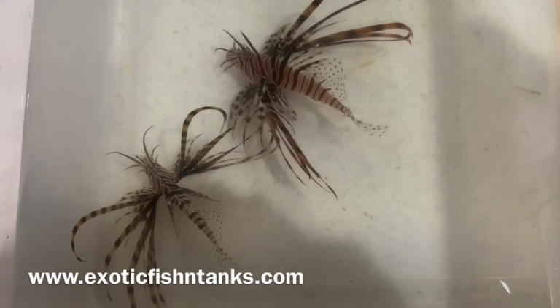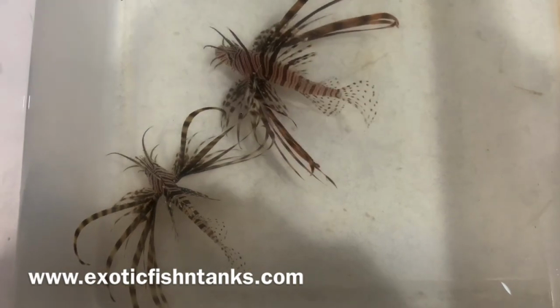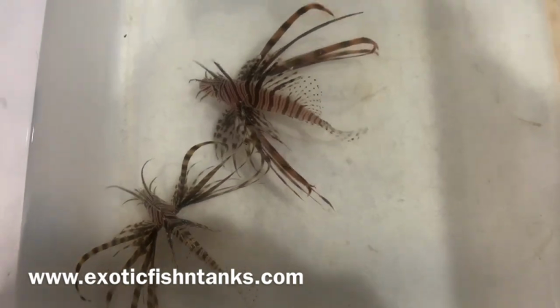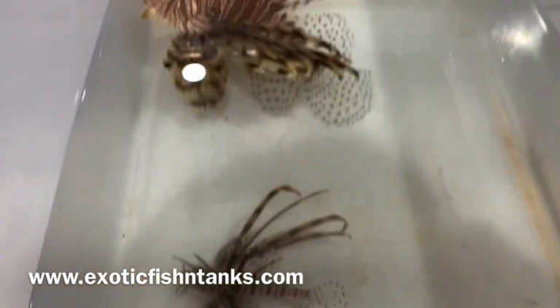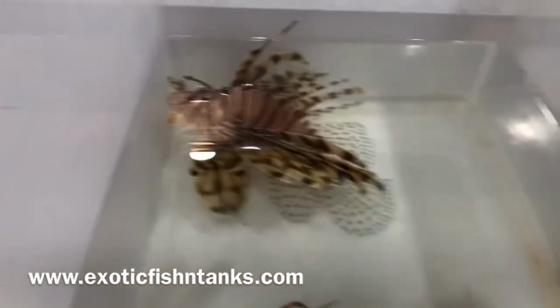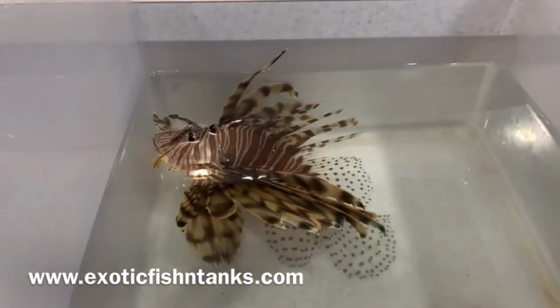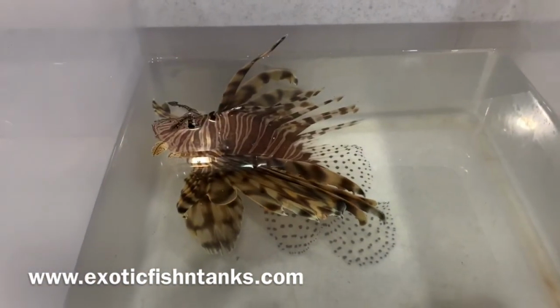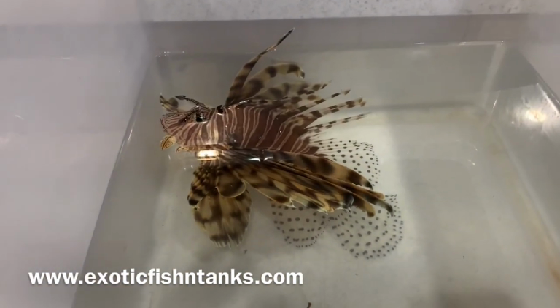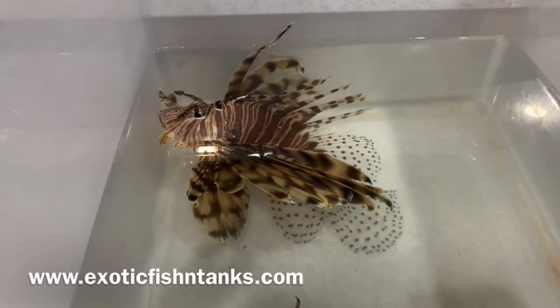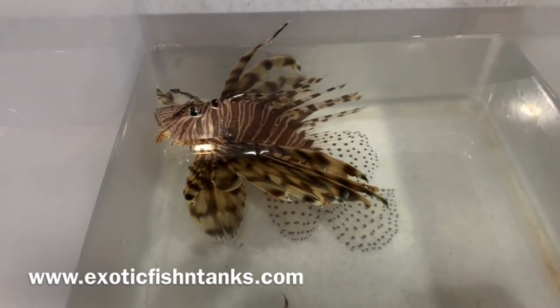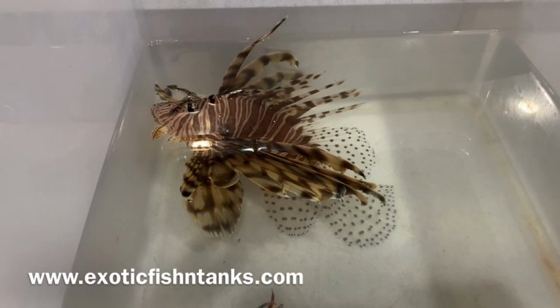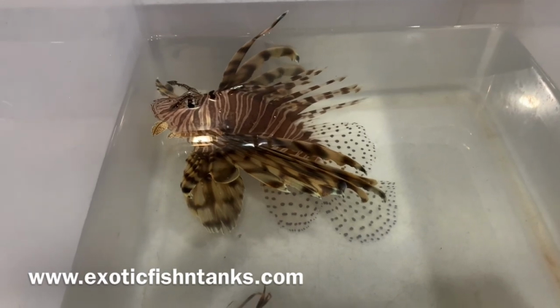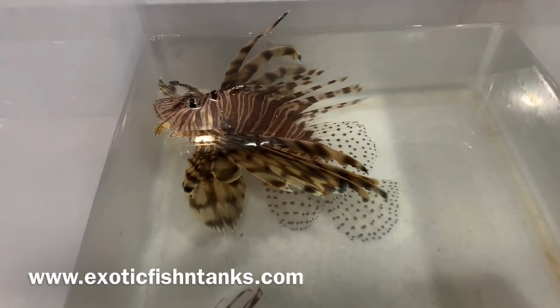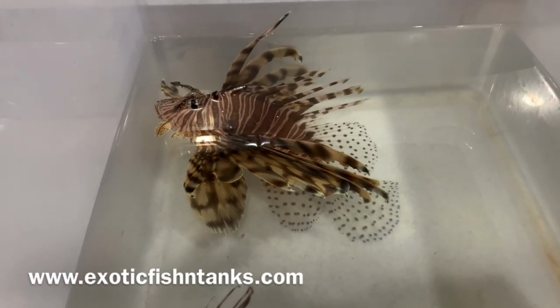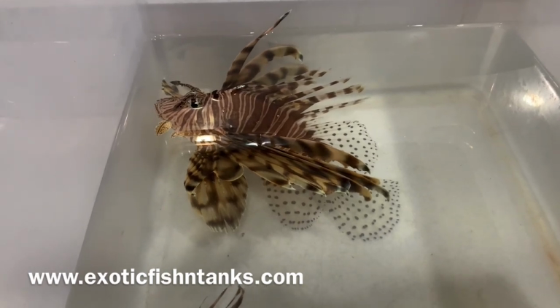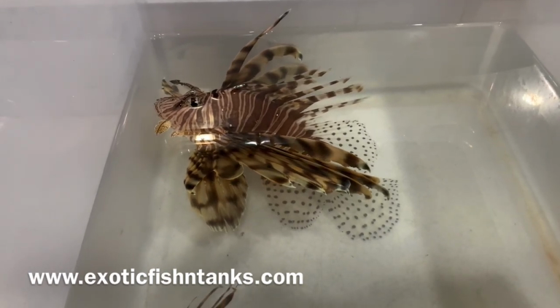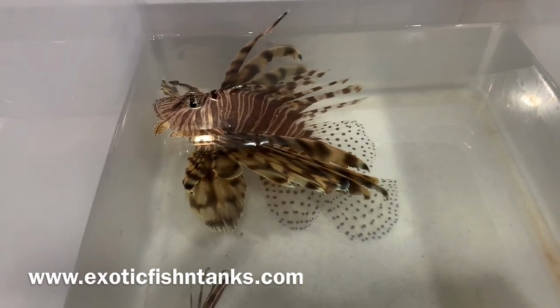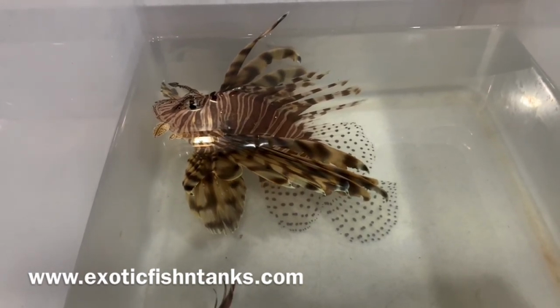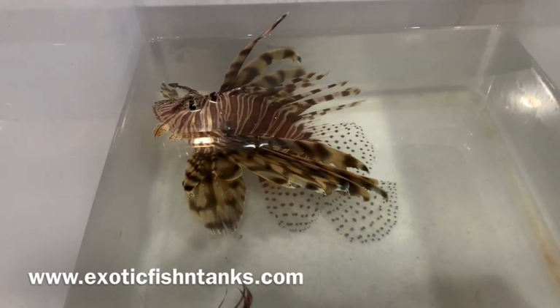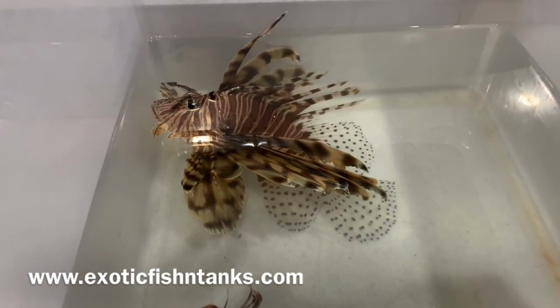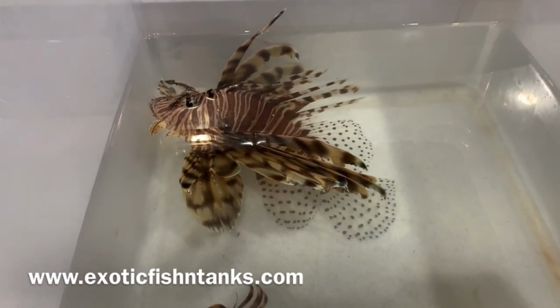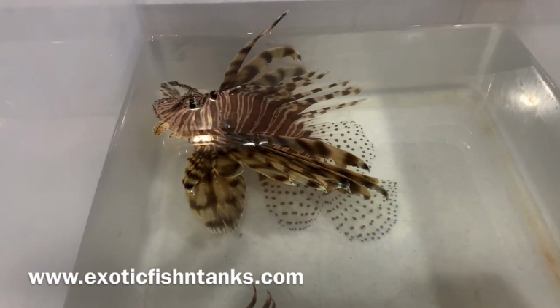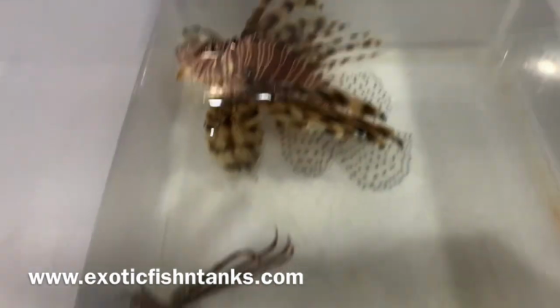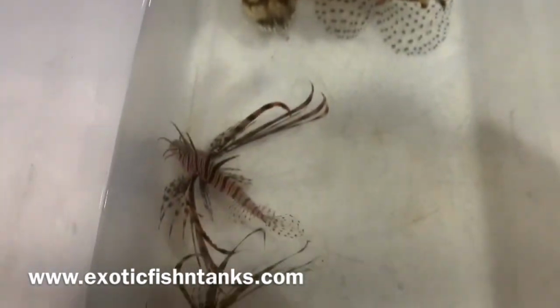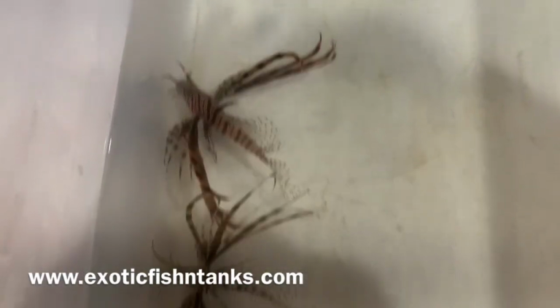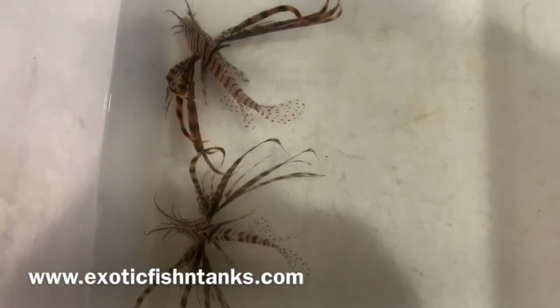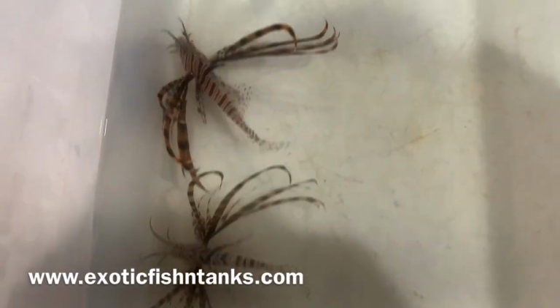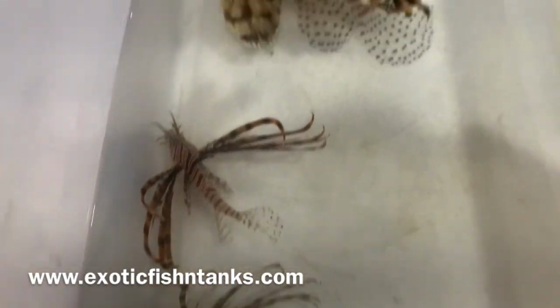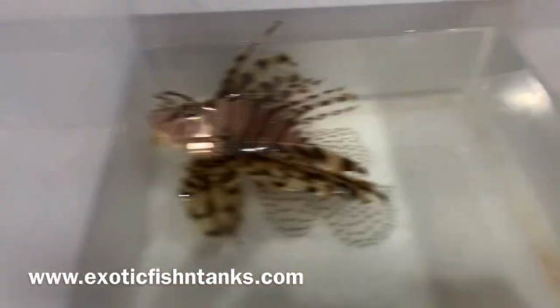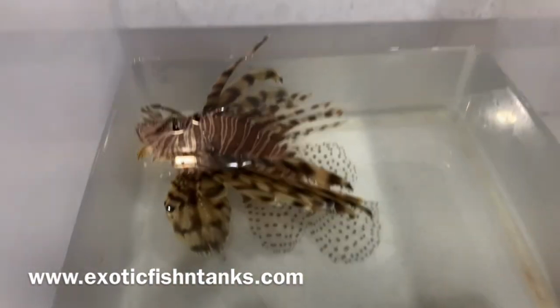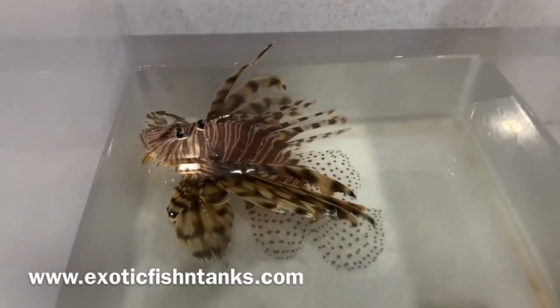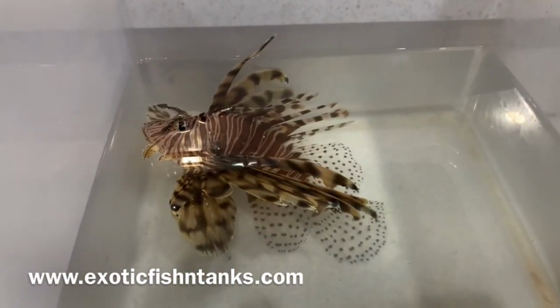These guys — I do not give a bath with nitrofurazone and methylene blue. These guys are a little bit more sensitive to that, and they are typically ich-resistant.